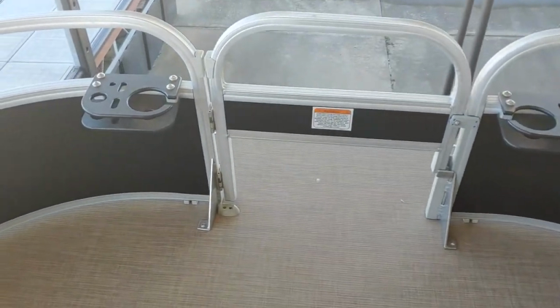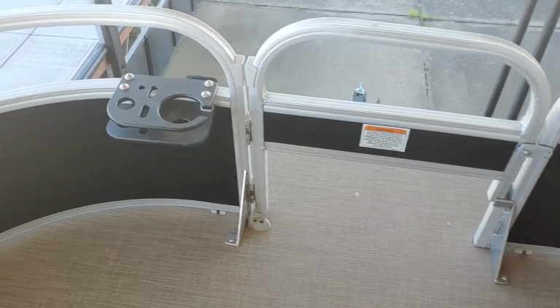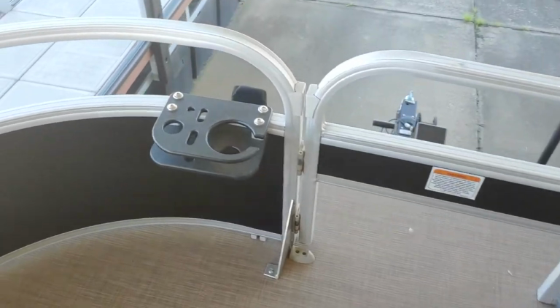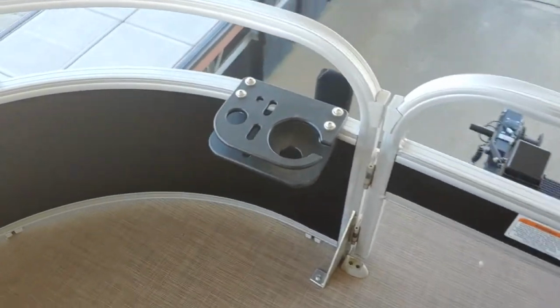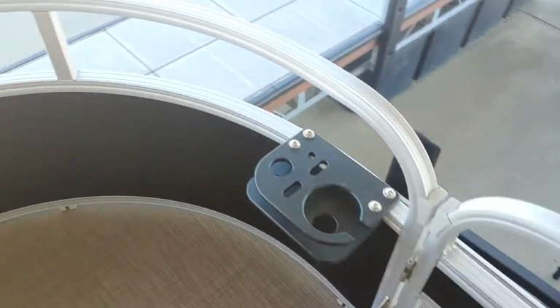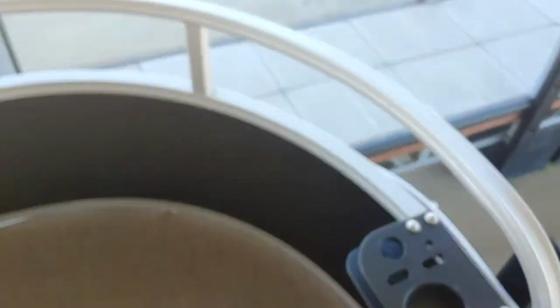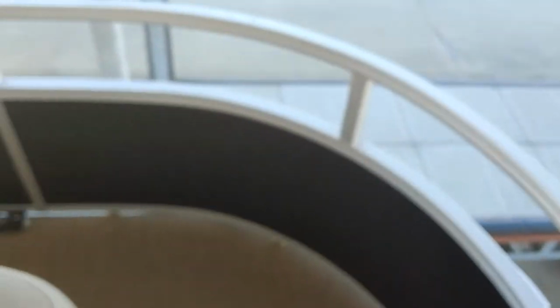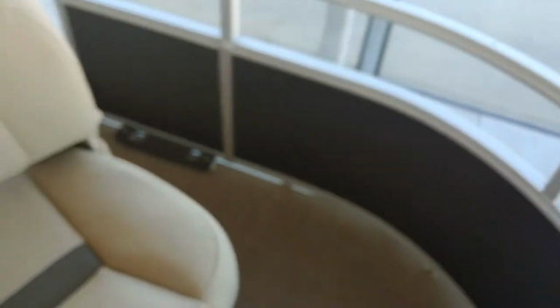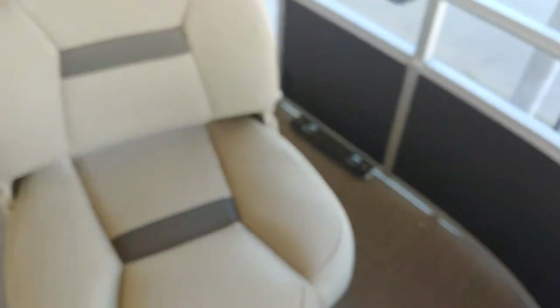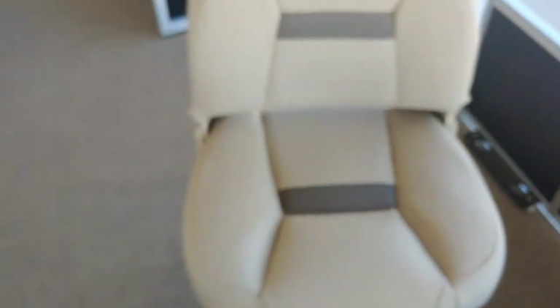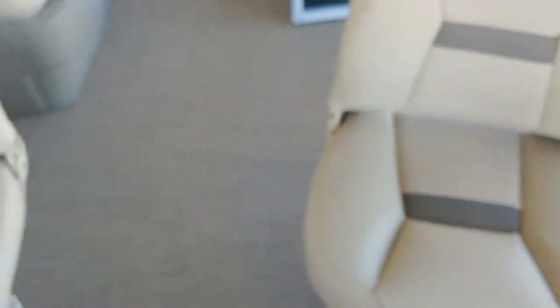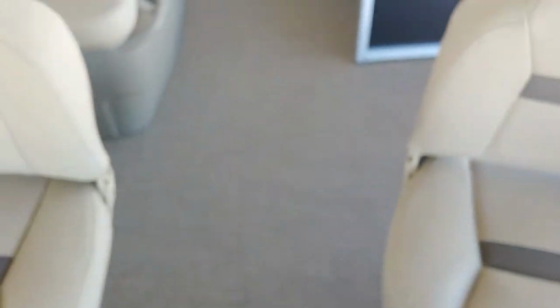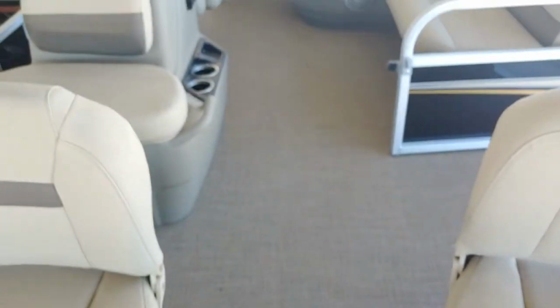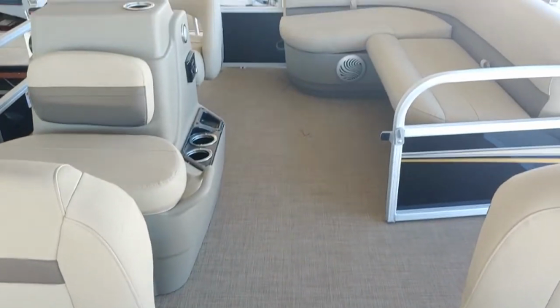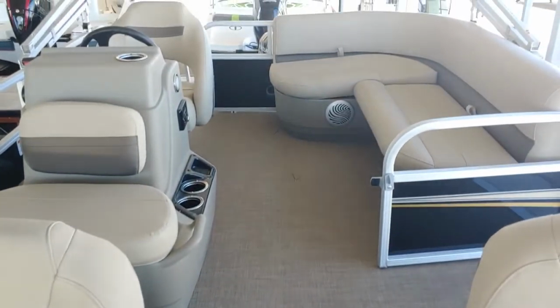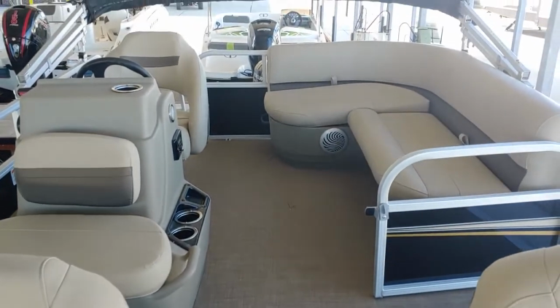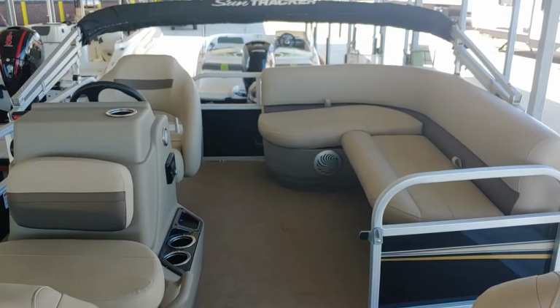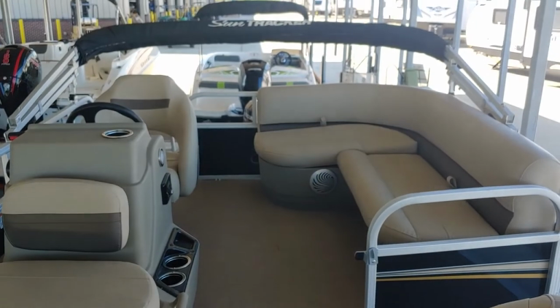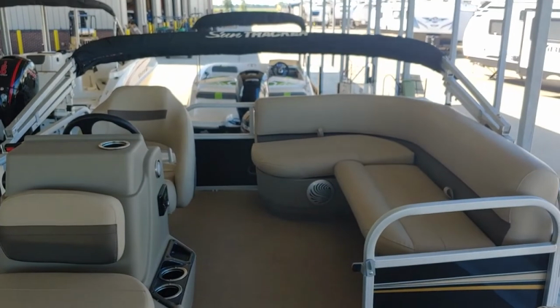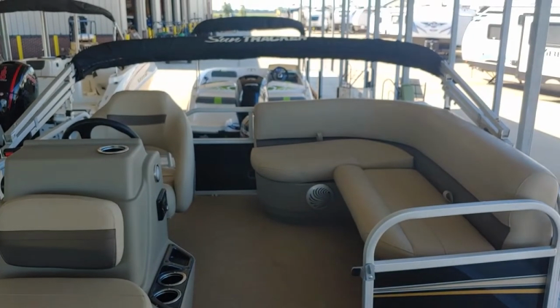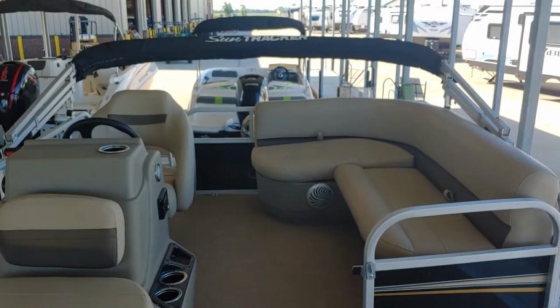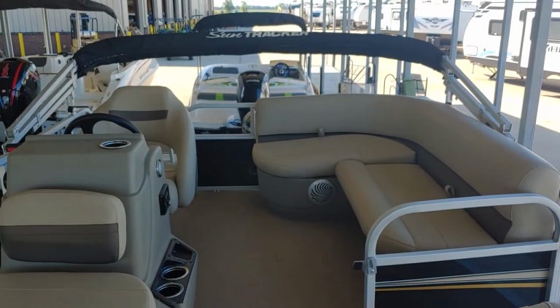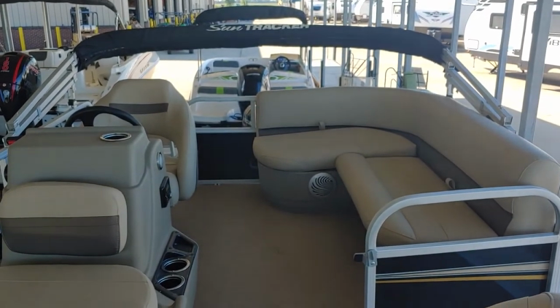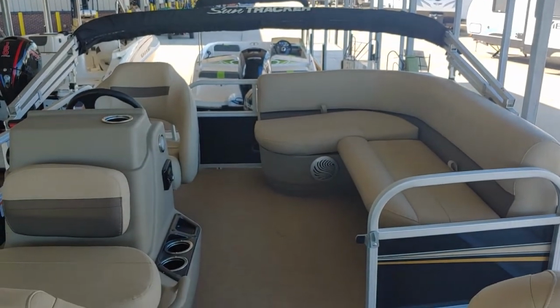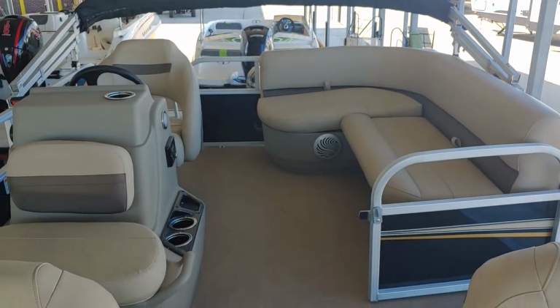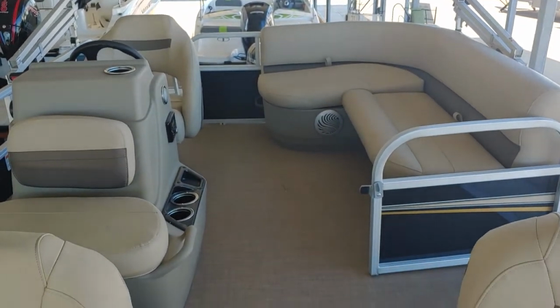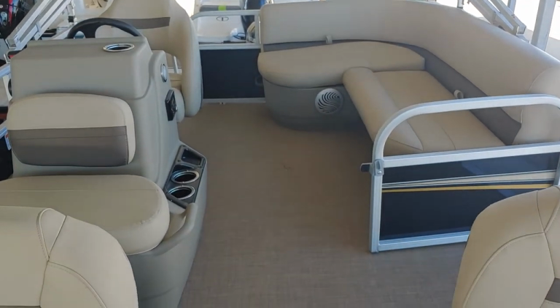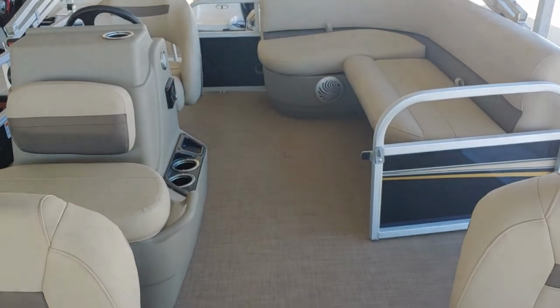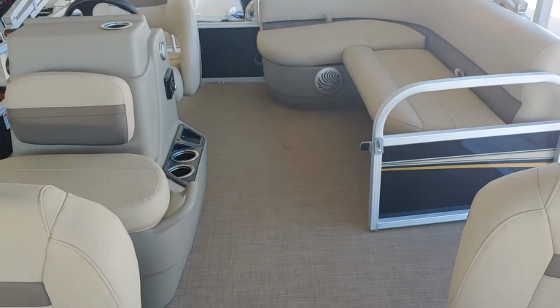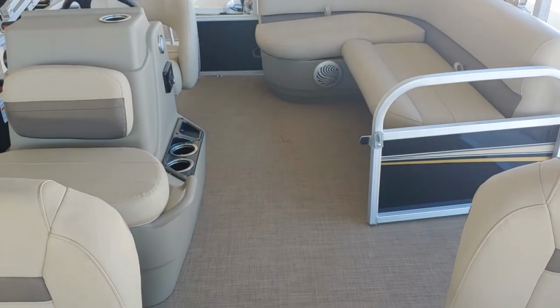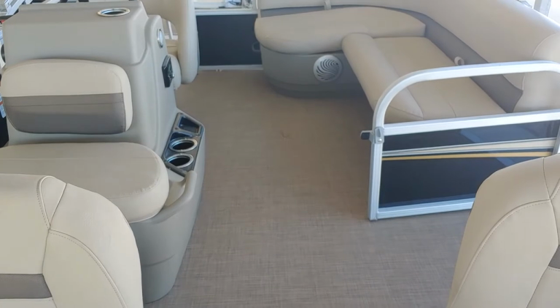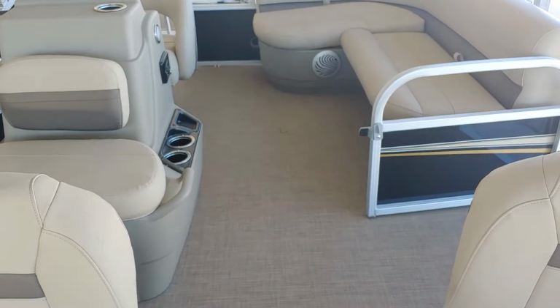So if you're thinking about getting a pontoon boat for fishing or you're just getting into boating, the SunTracker Bass Buggy is certainly an option worth considering.